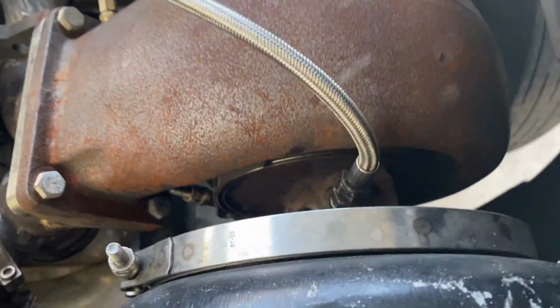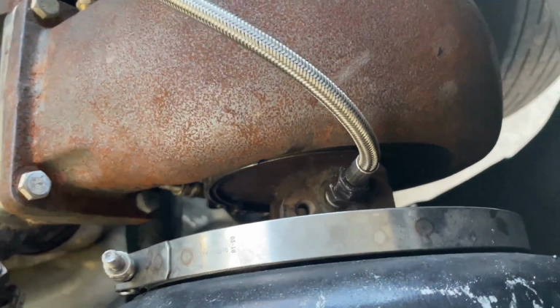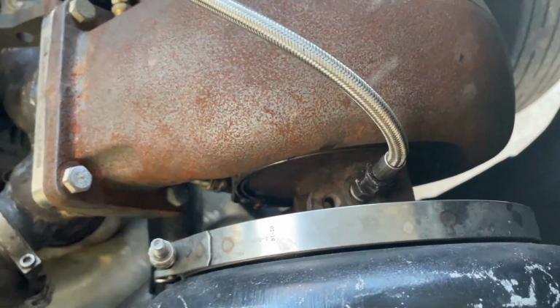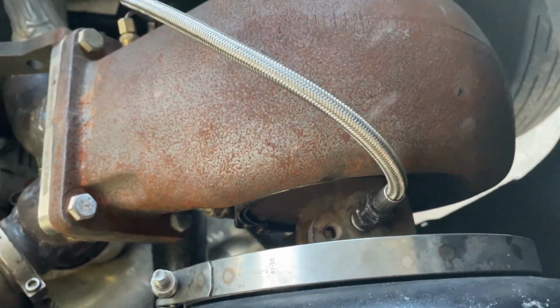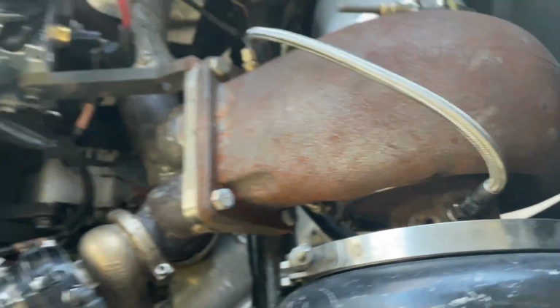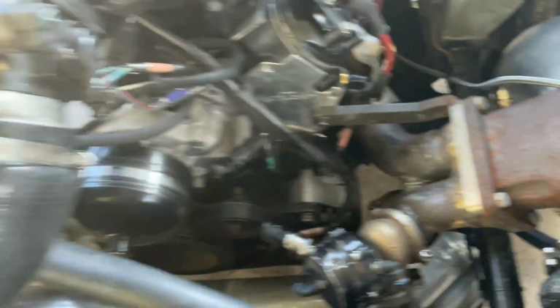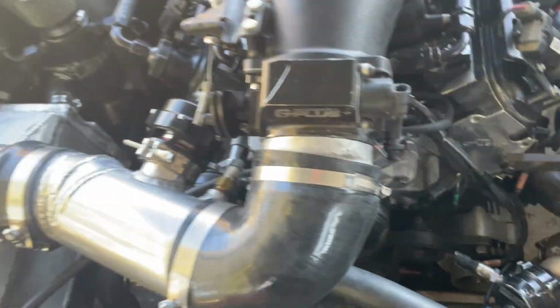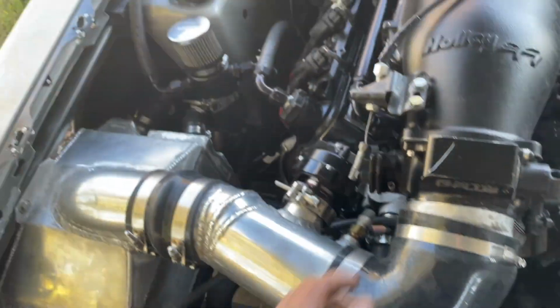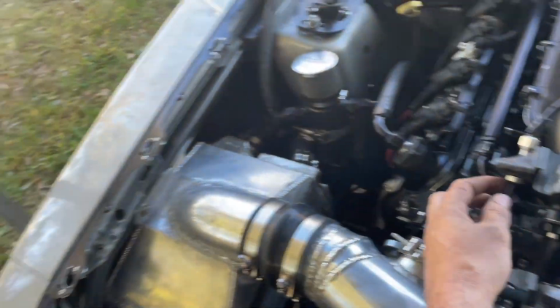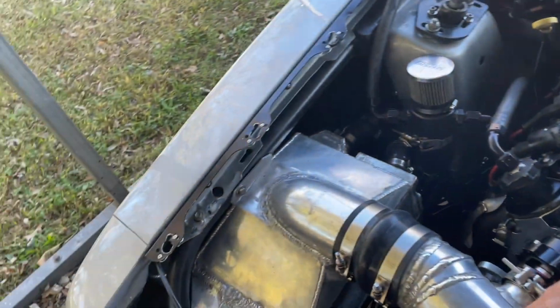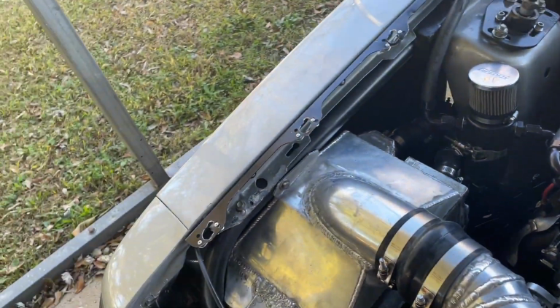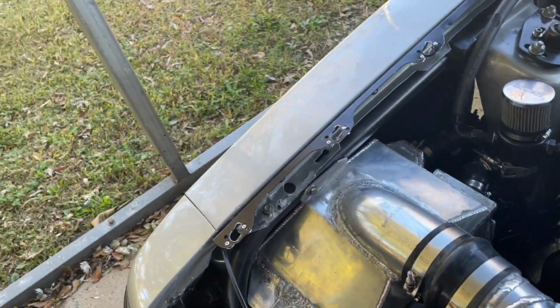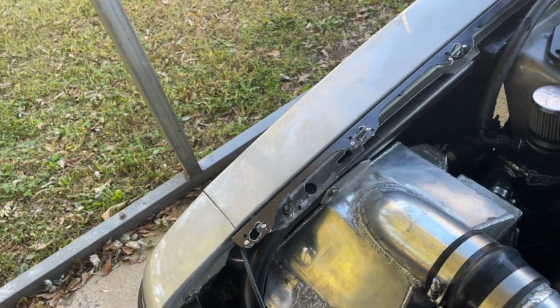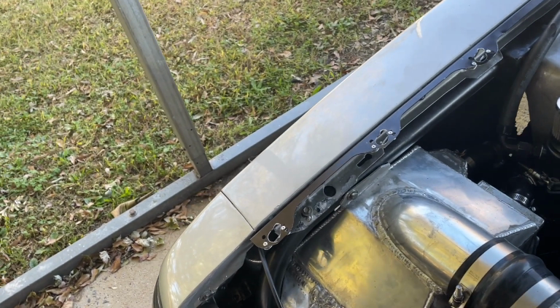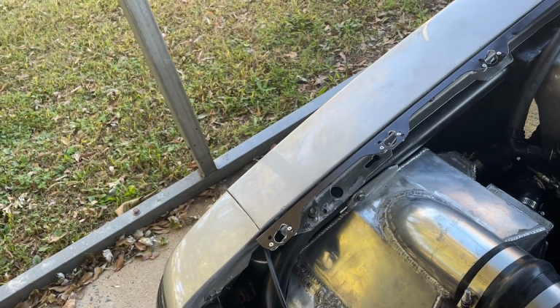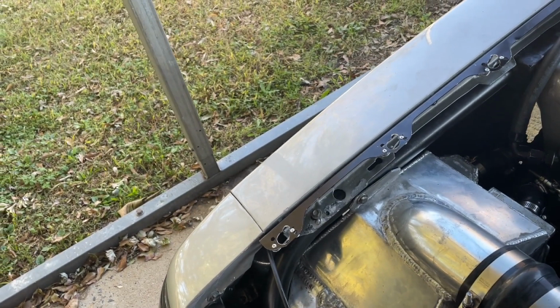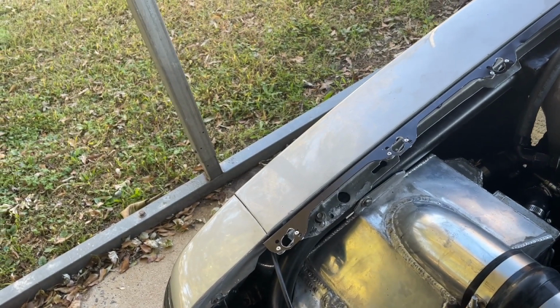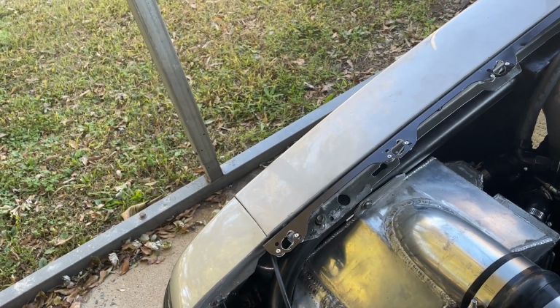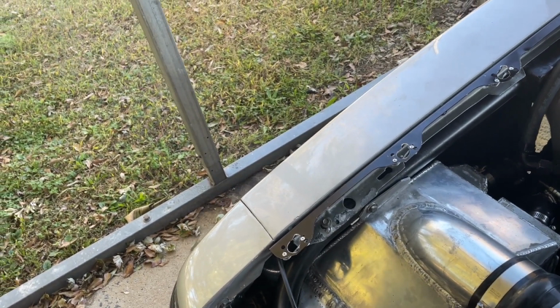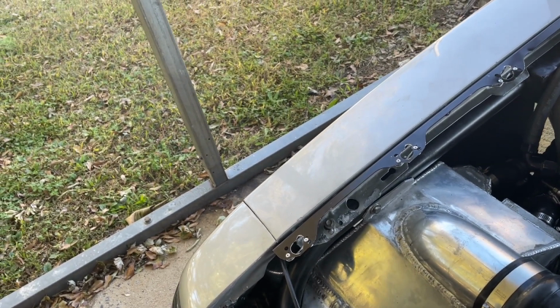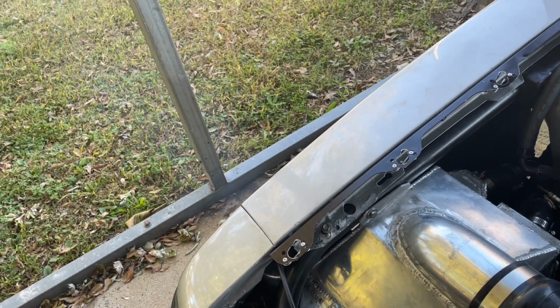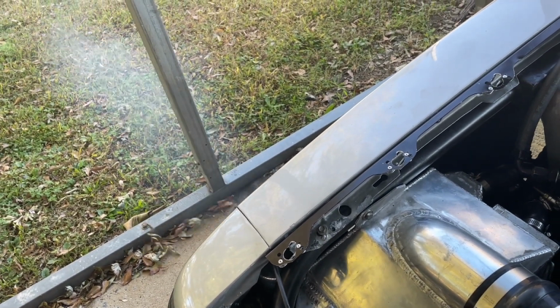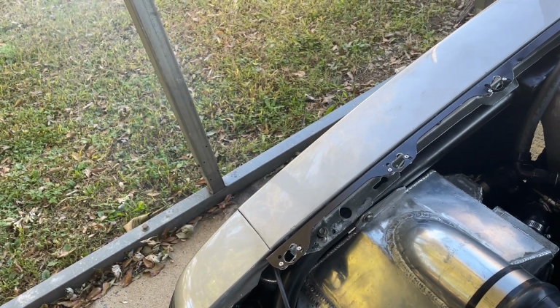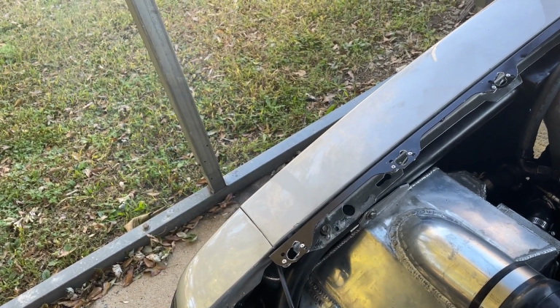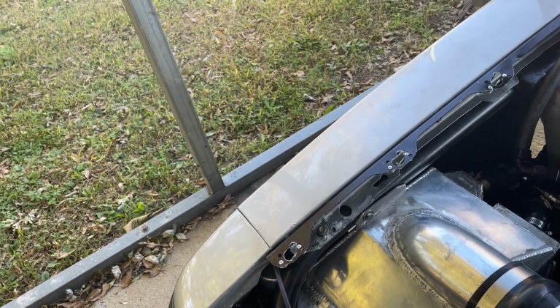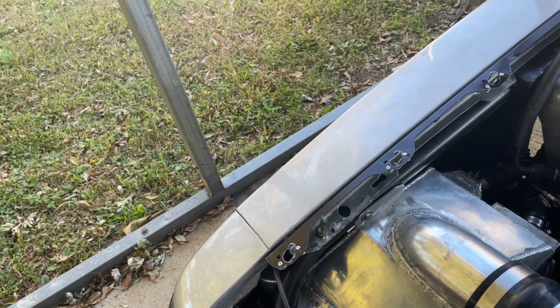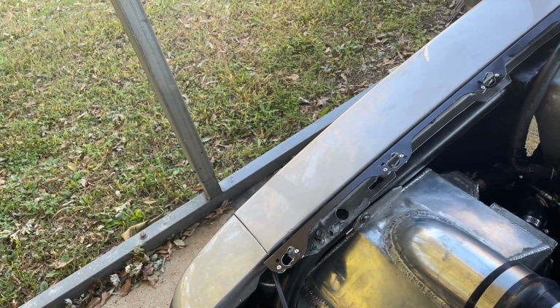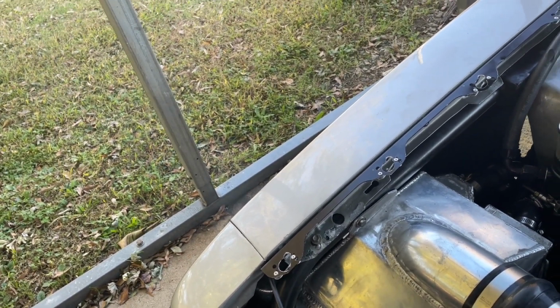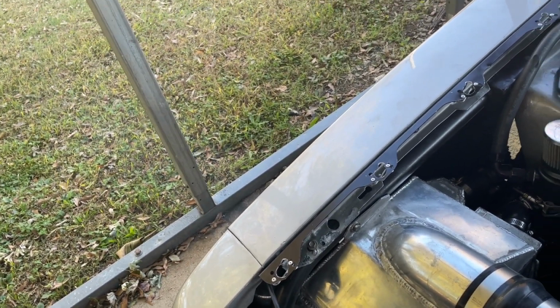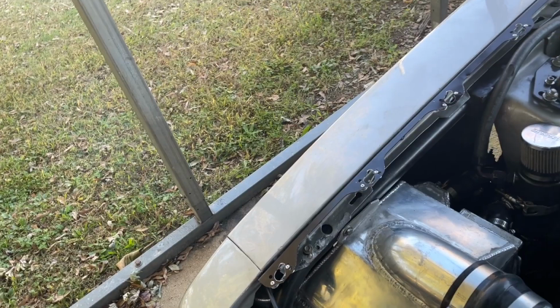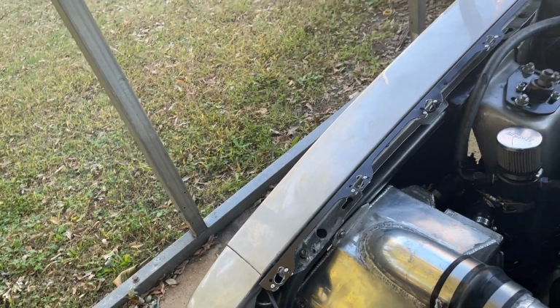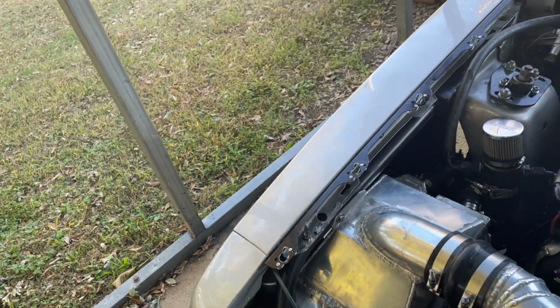It ain't leaking. Got a little bit of smoke right there — let's see if it clears out.